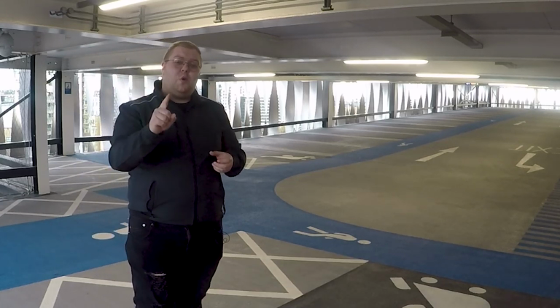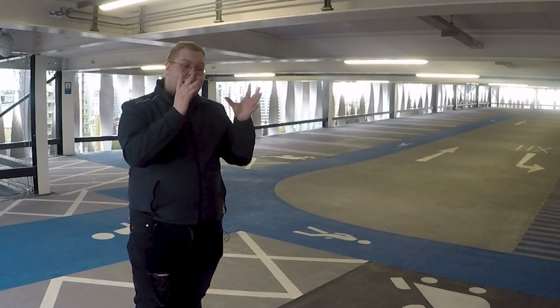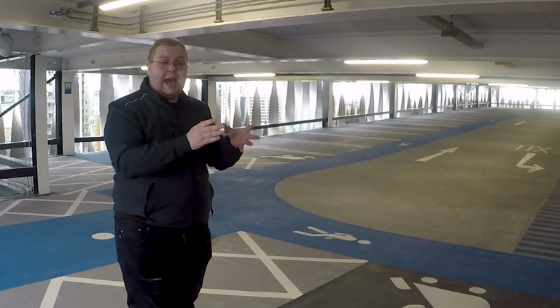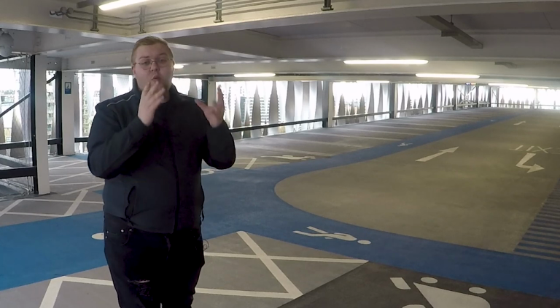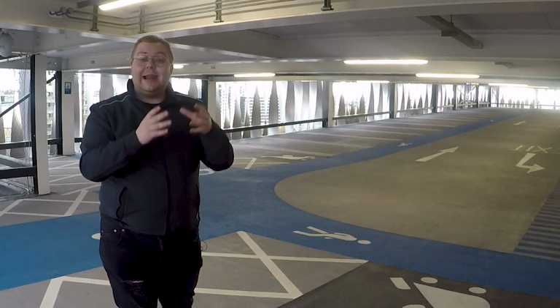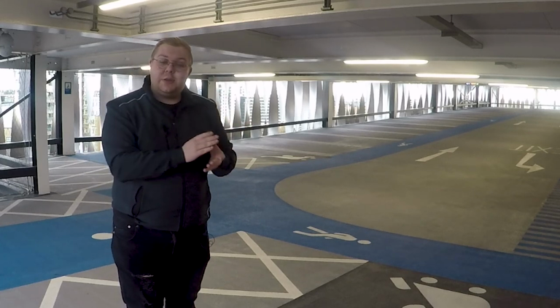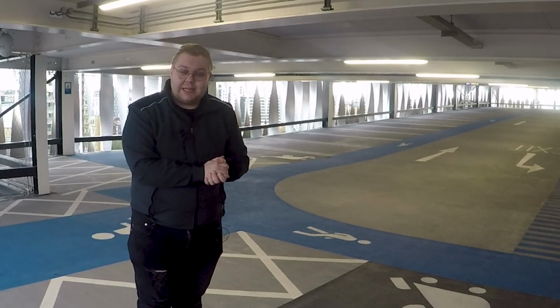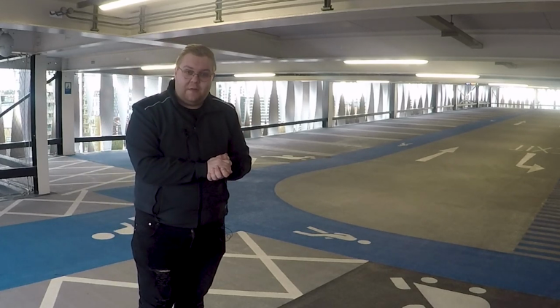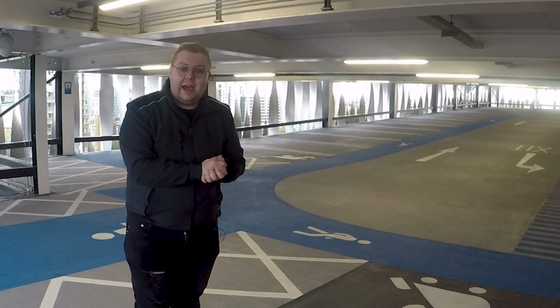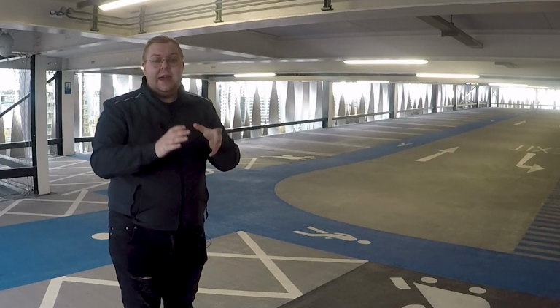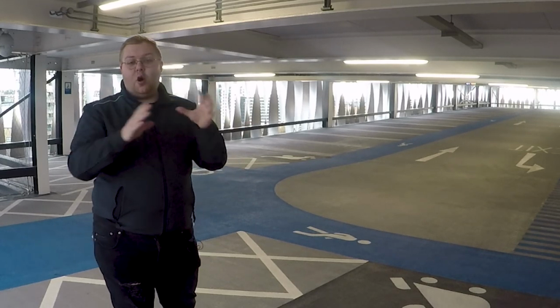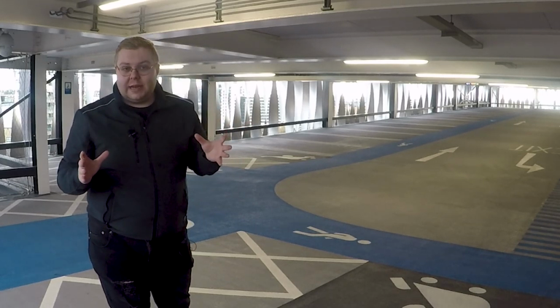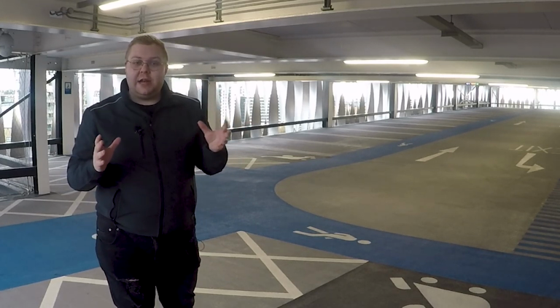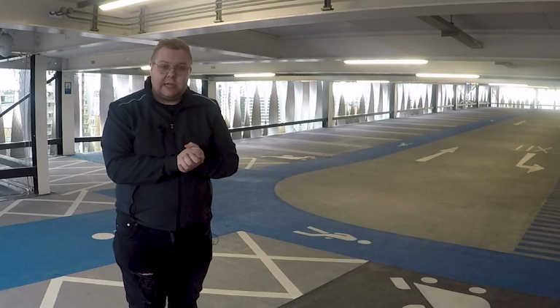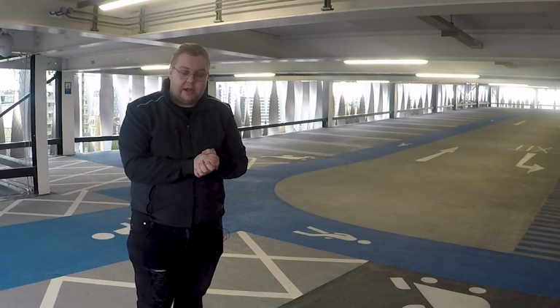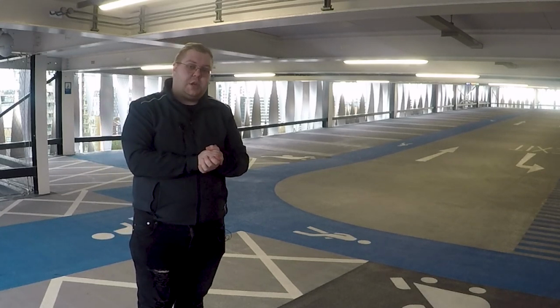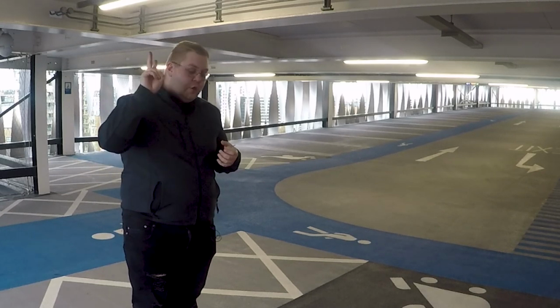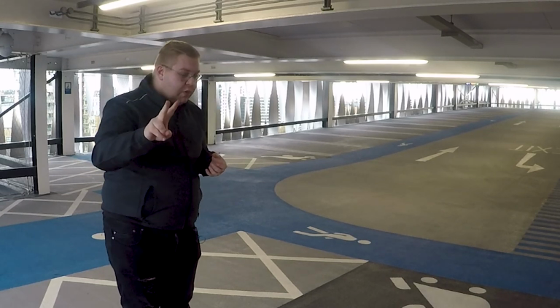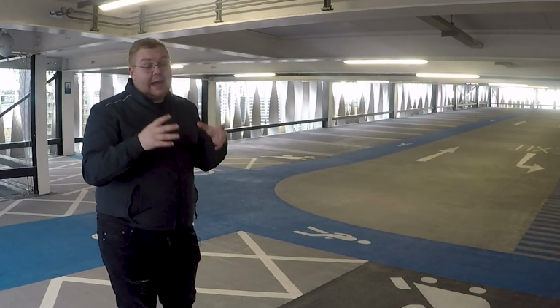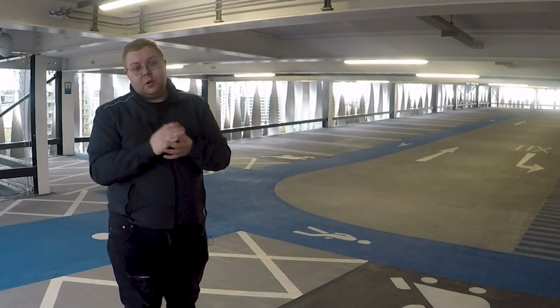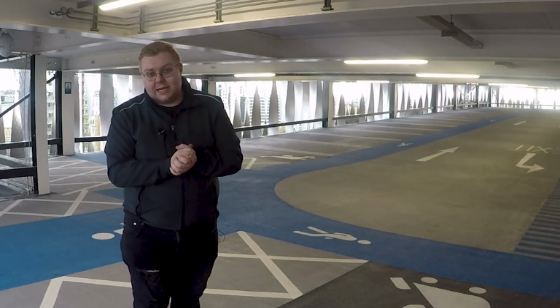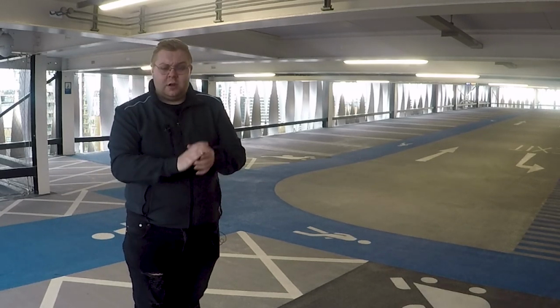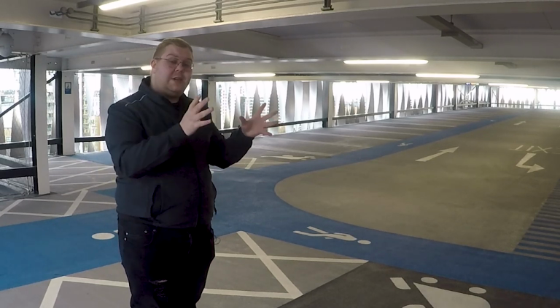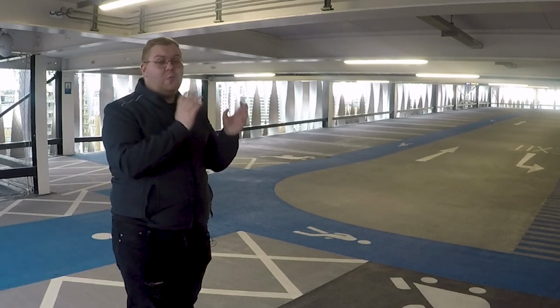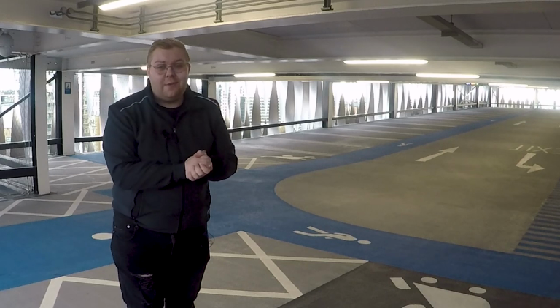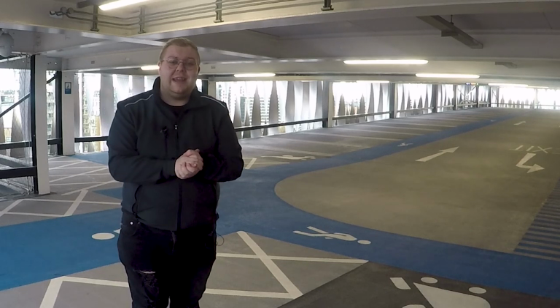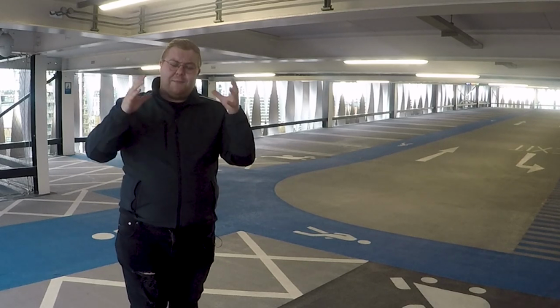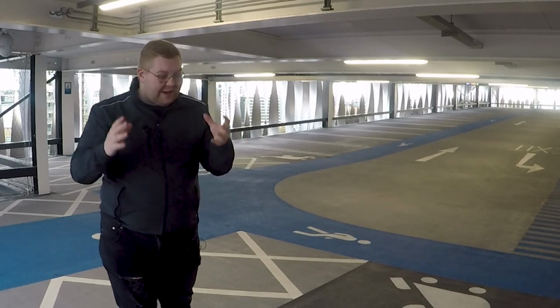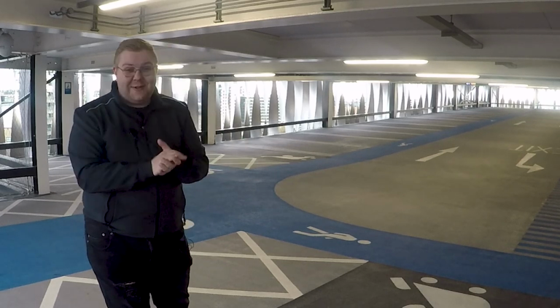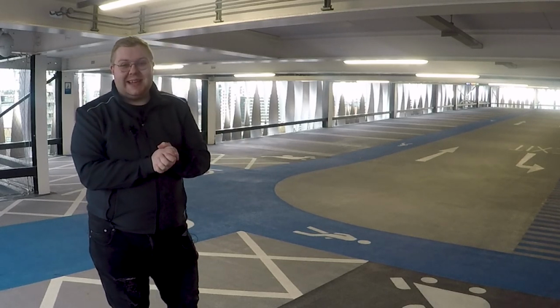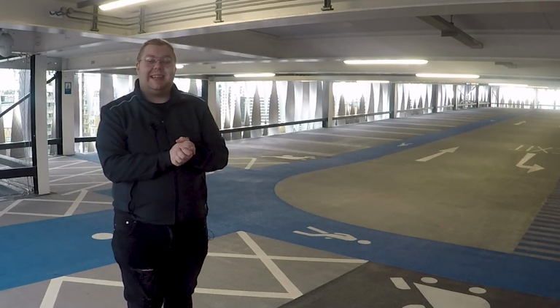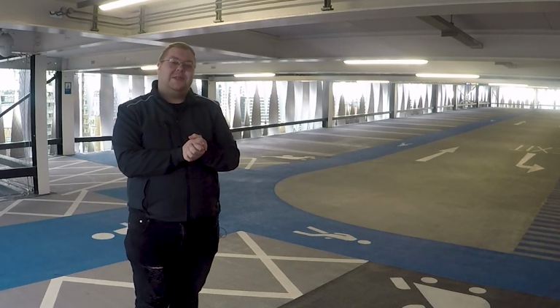Number one is that this car will and has replaced the M140i. There are no other plans to get any other cars in the immediate future, and number two is that I hope you guys stick along because this is going to be one hell of a ride and I'm very, very excited to get started with it.